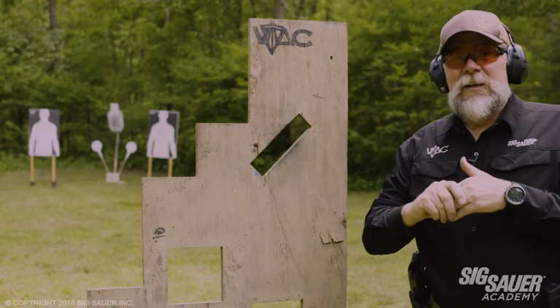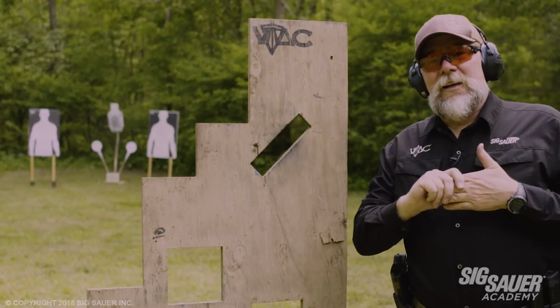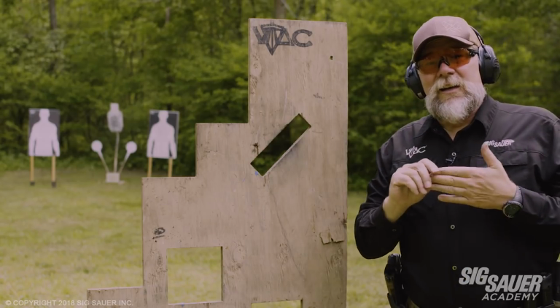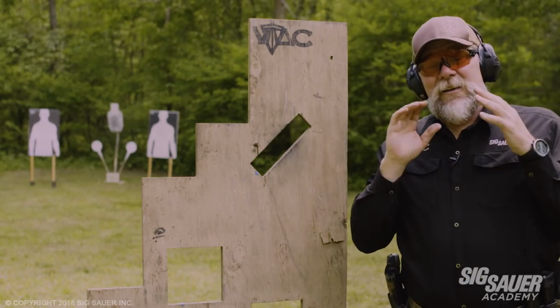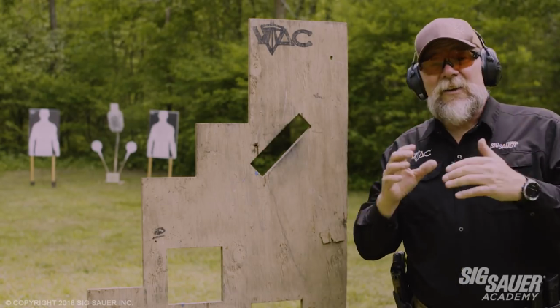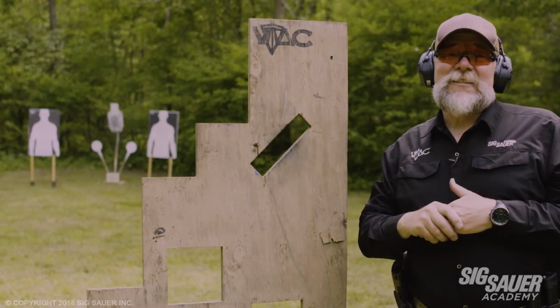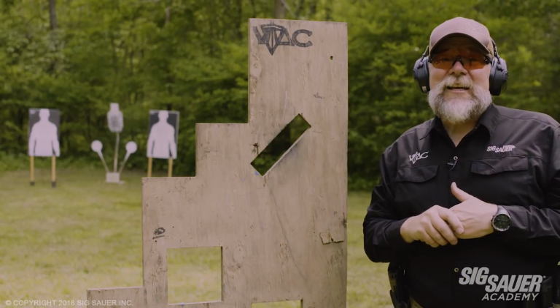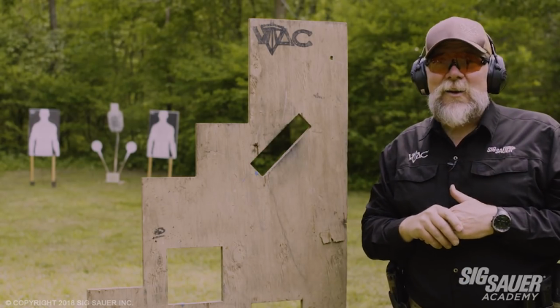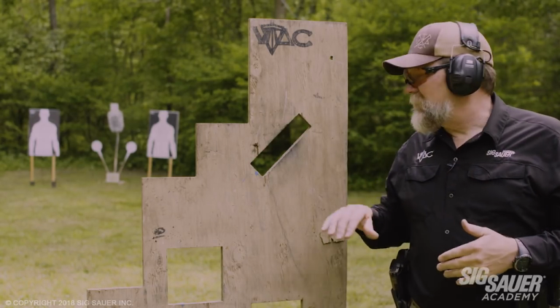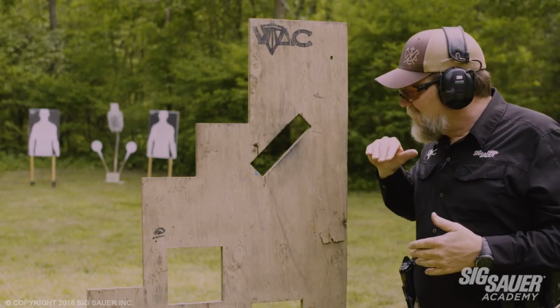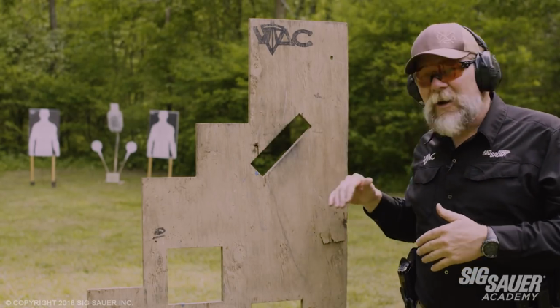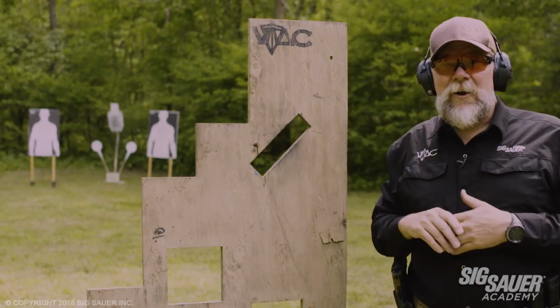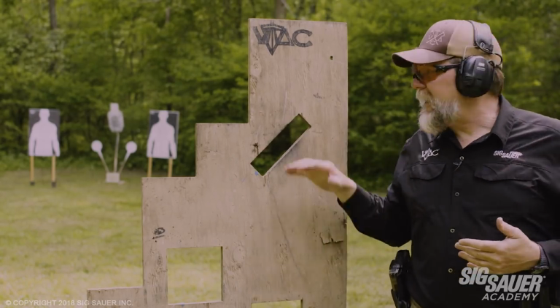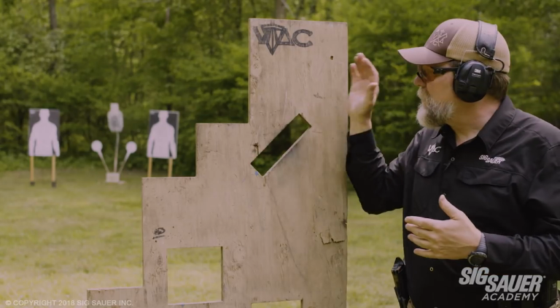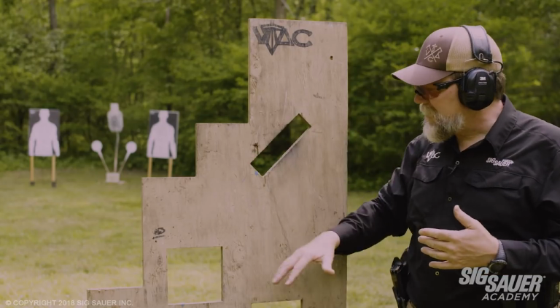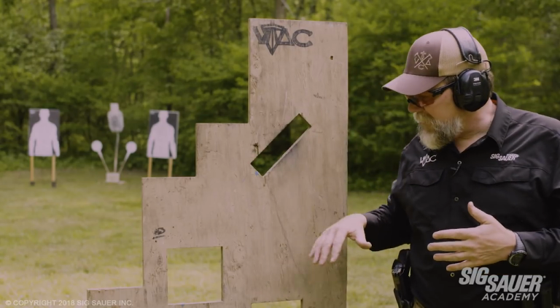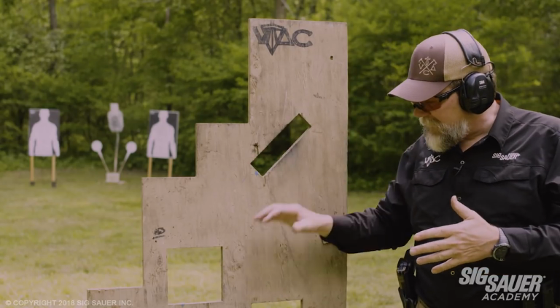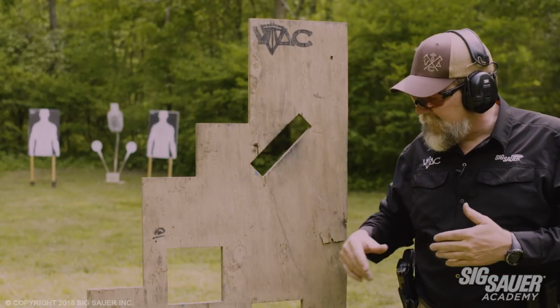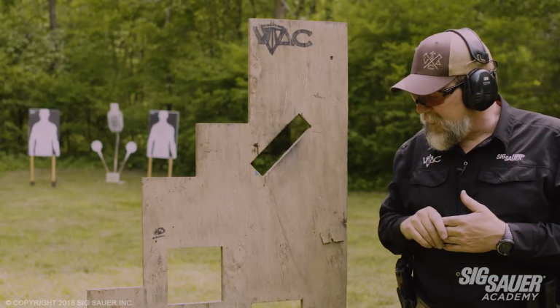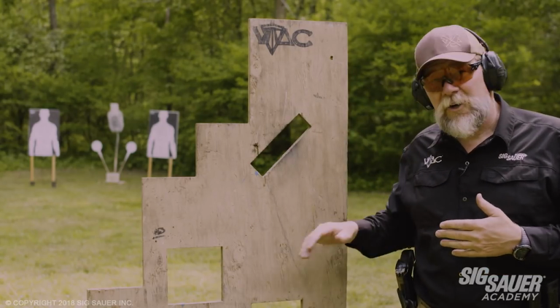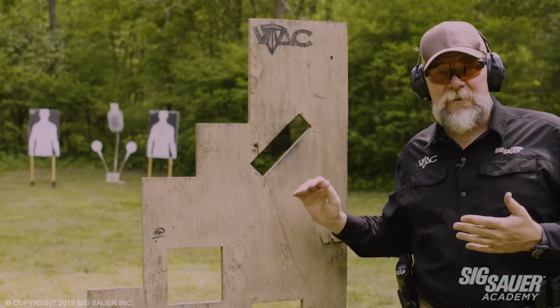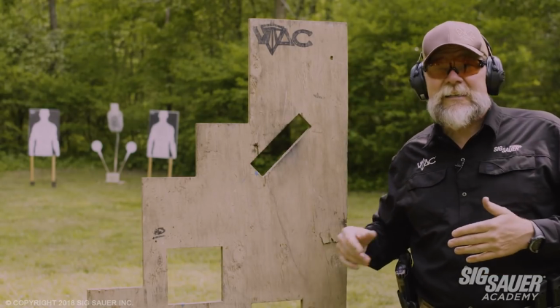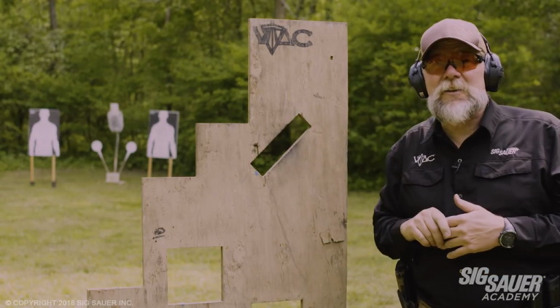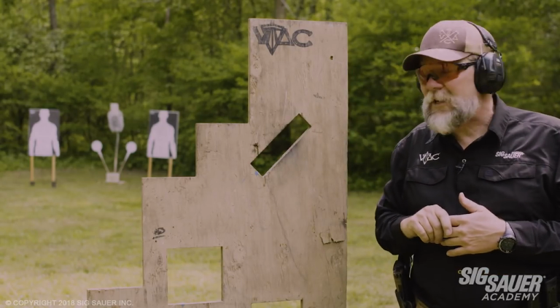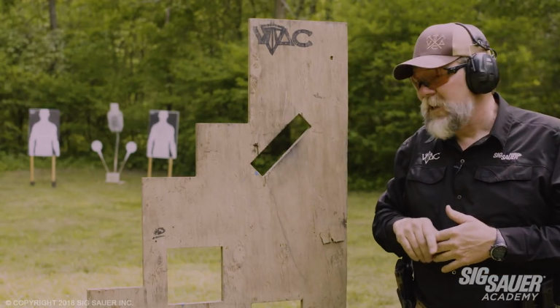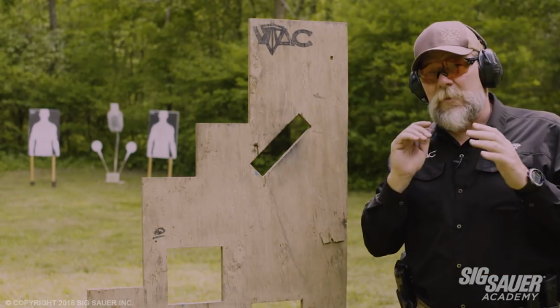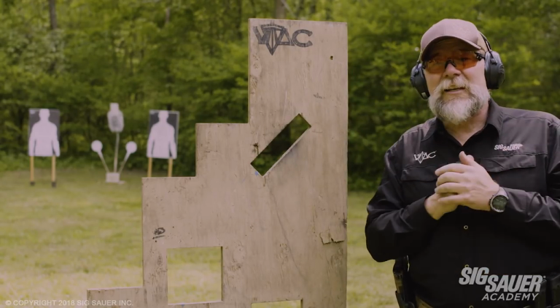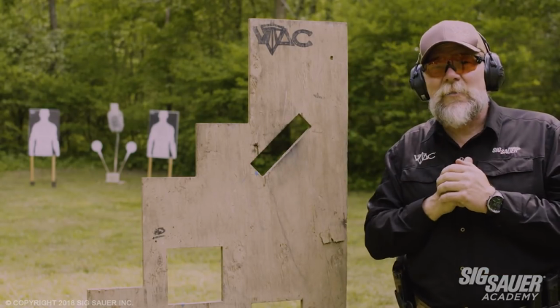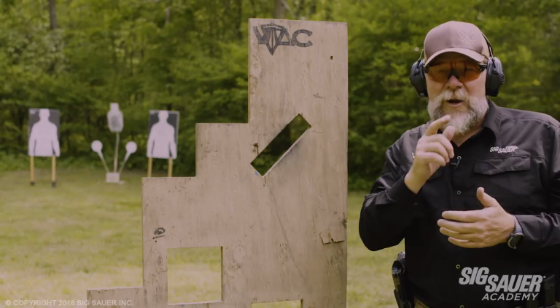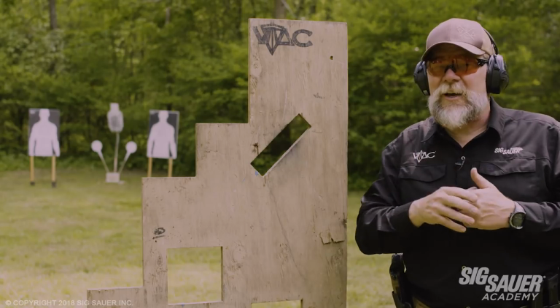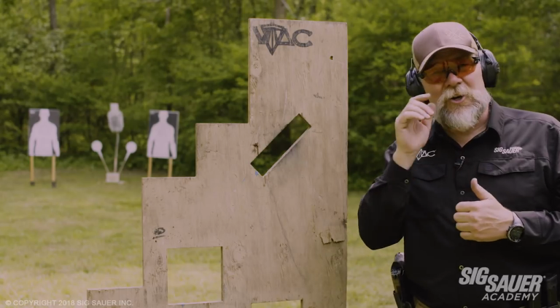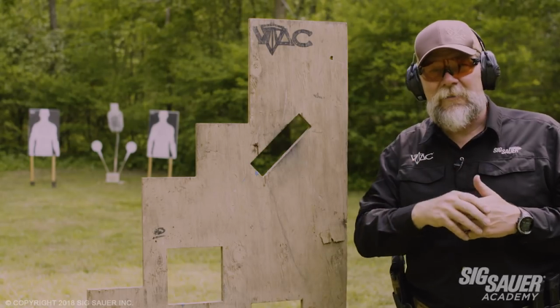Come visit us at SIG Academy. Shoot around the barricades. You can build this barricade by finding the instructions on the Viking Tactics website. Come to SIG Academy and train with us. You're going to love it.